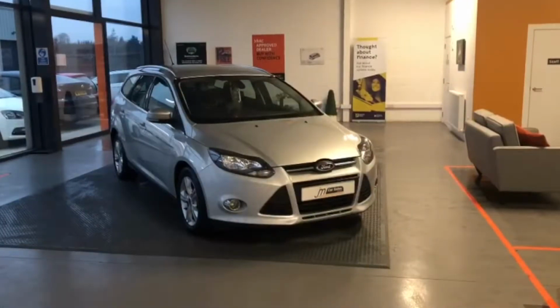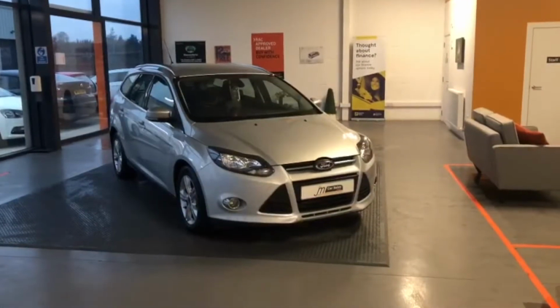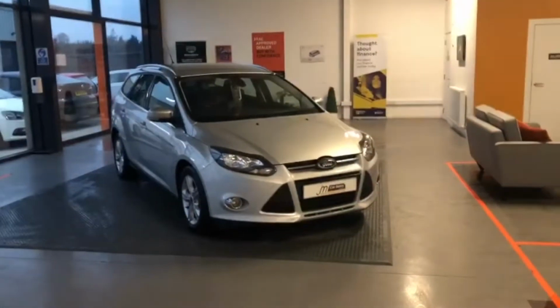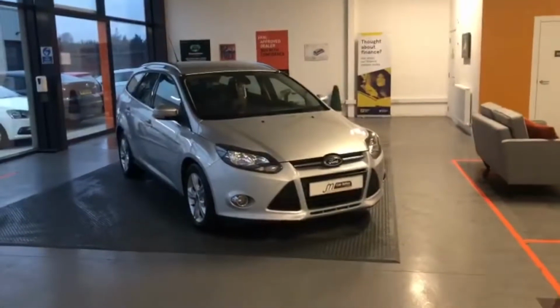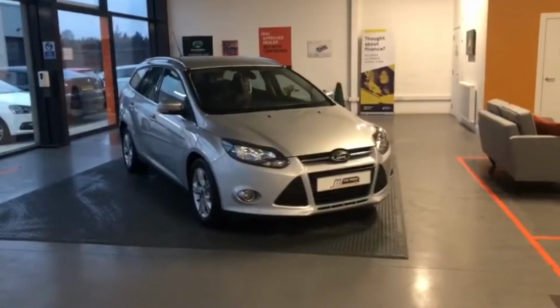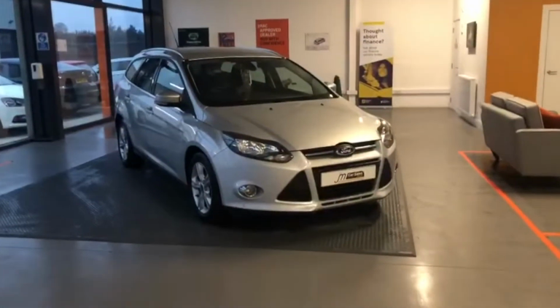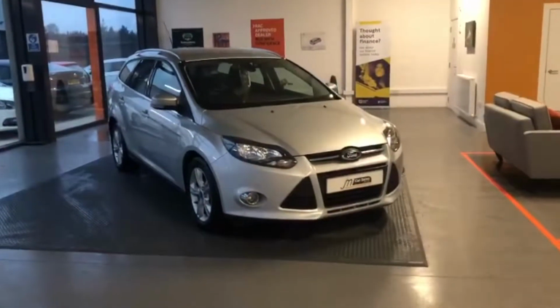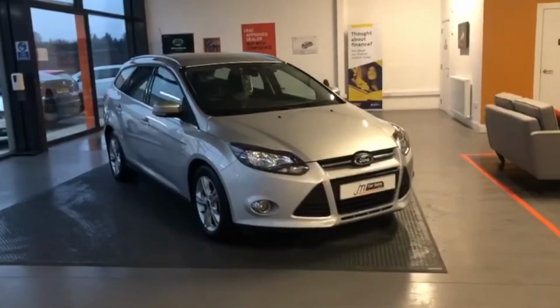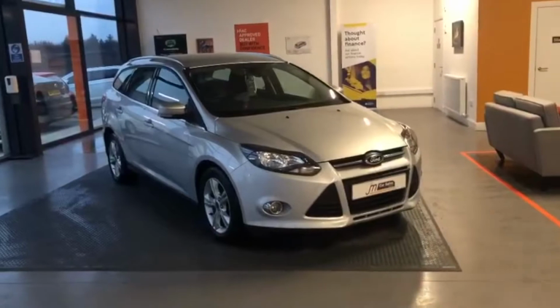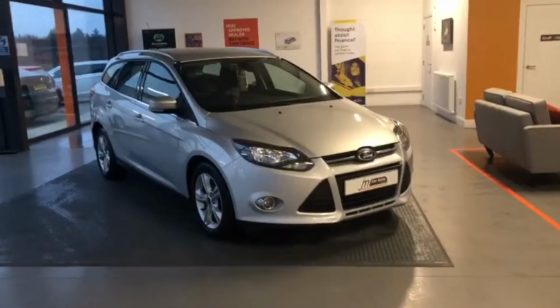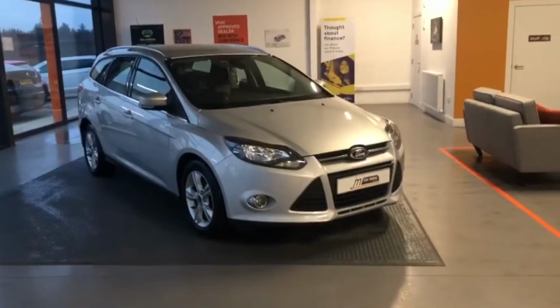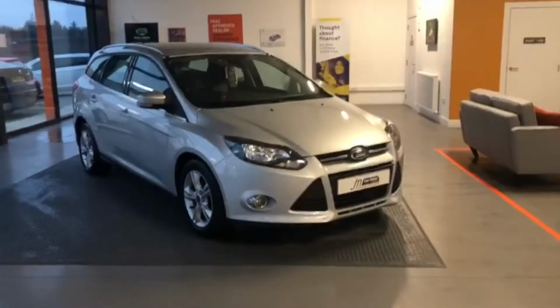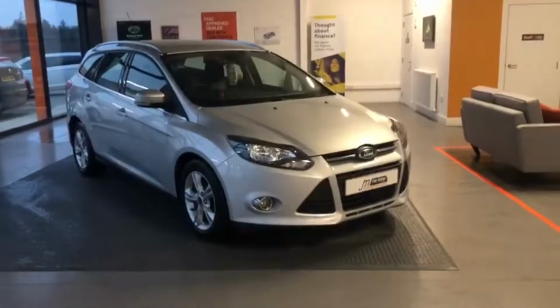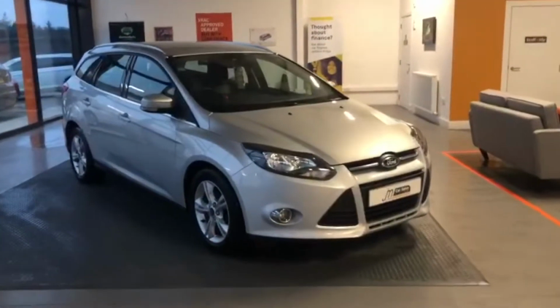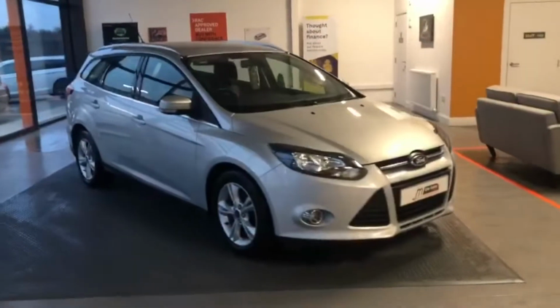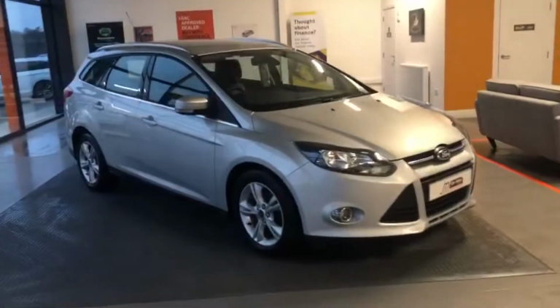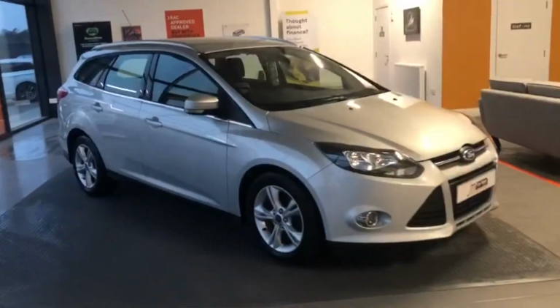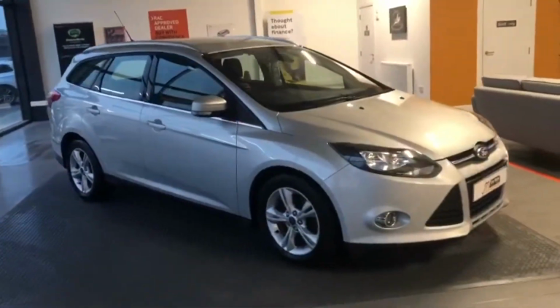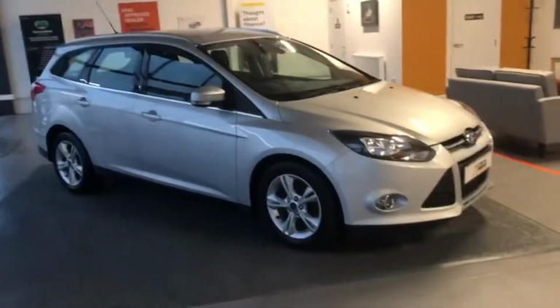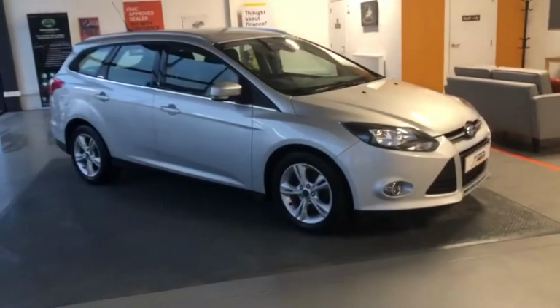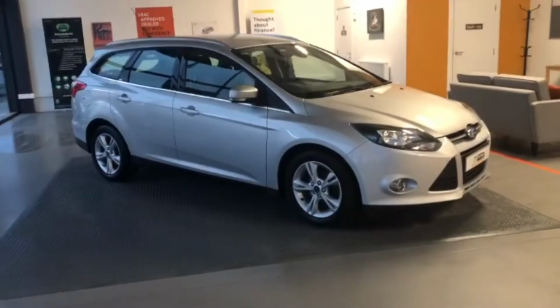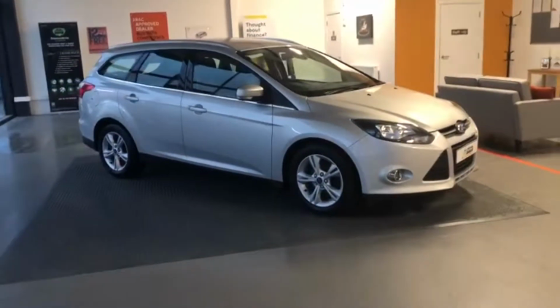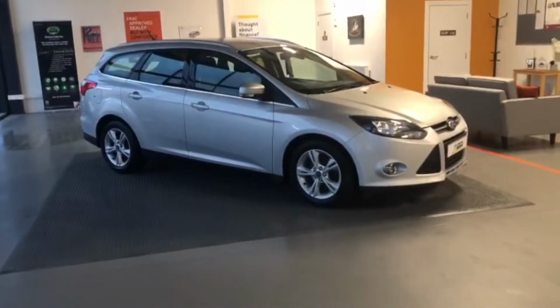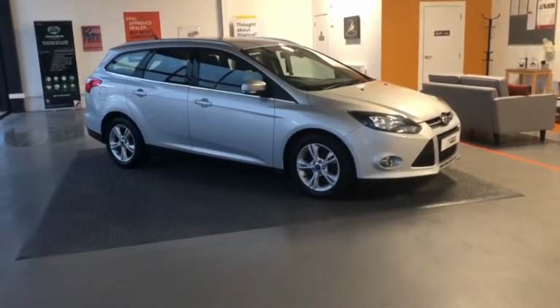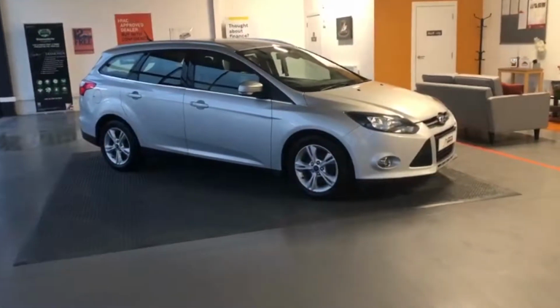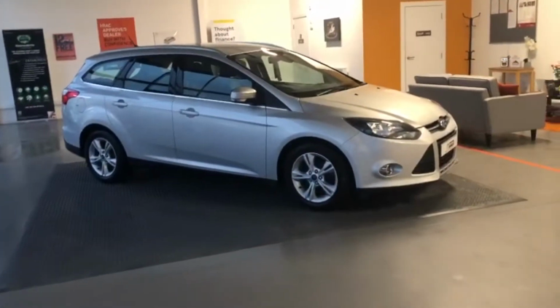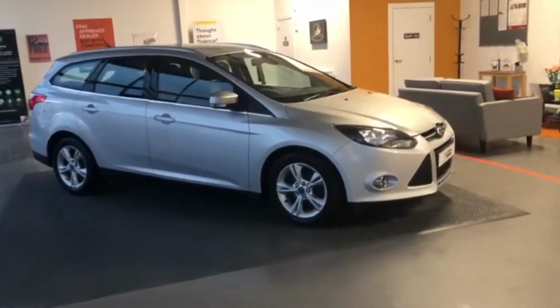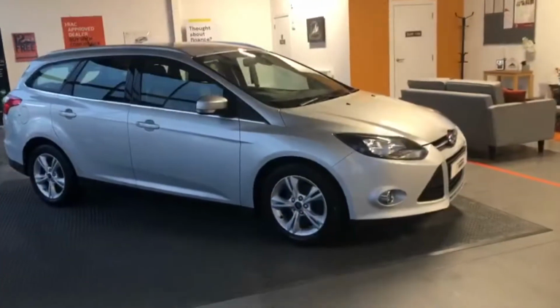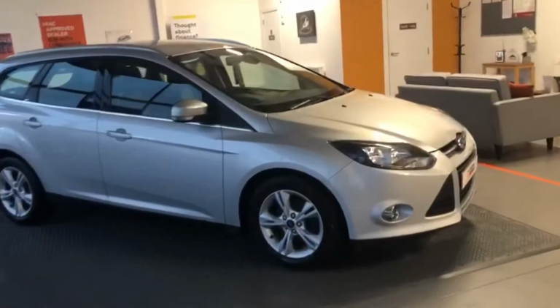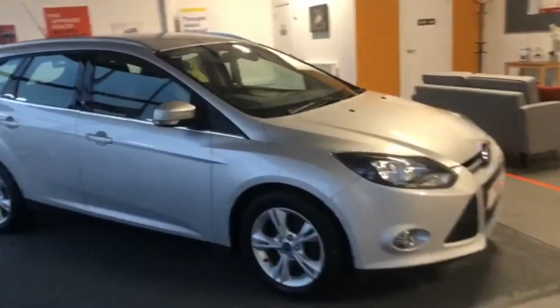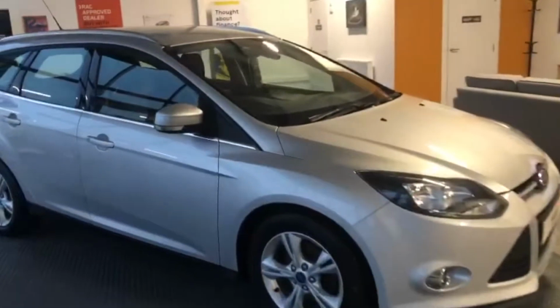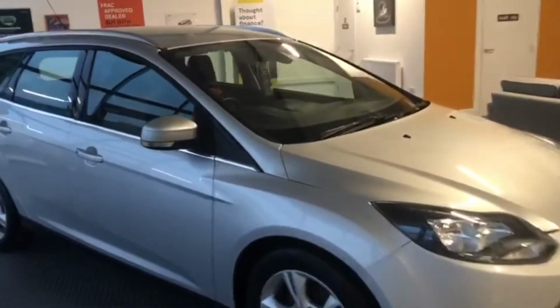So here we have the Ford Focus Z-Tech. It's a diesel estate 1.6, finished in star silver. Good looking car — starting off showing you the exterior.